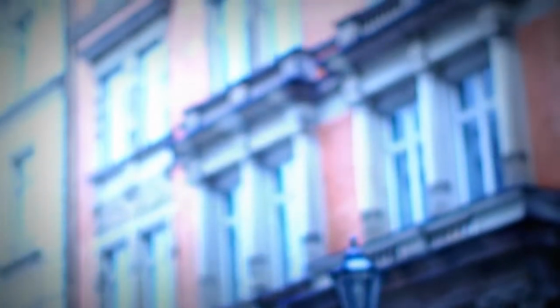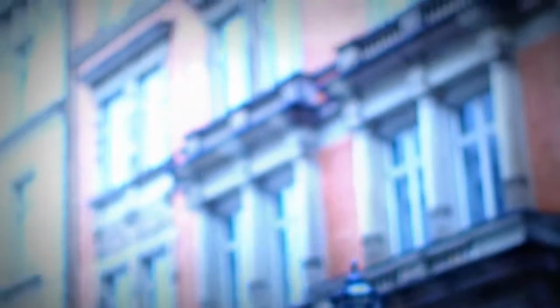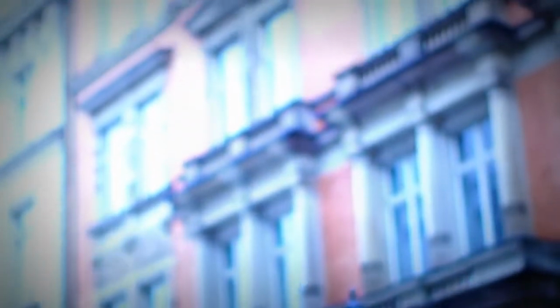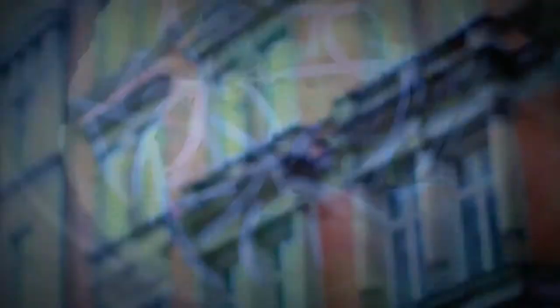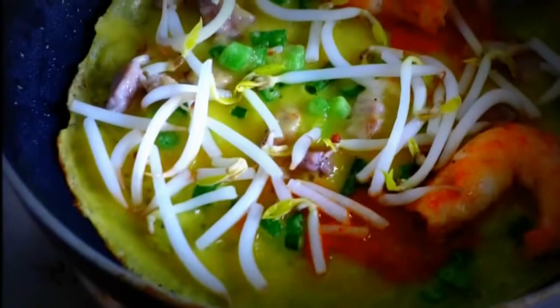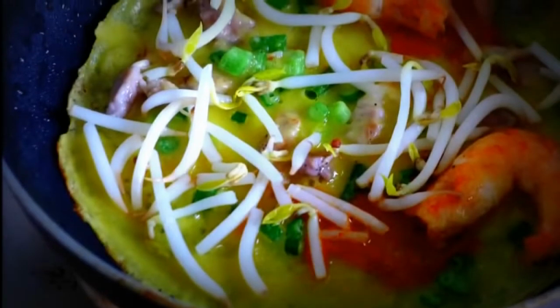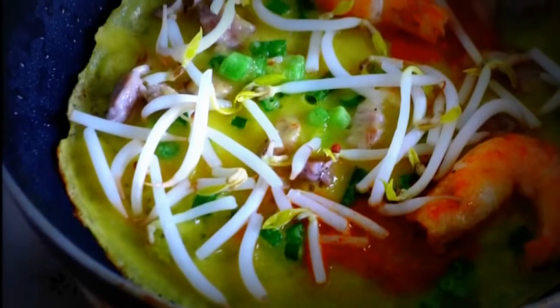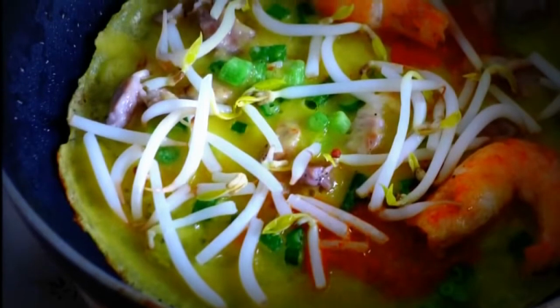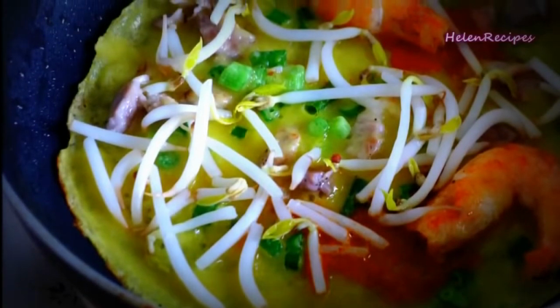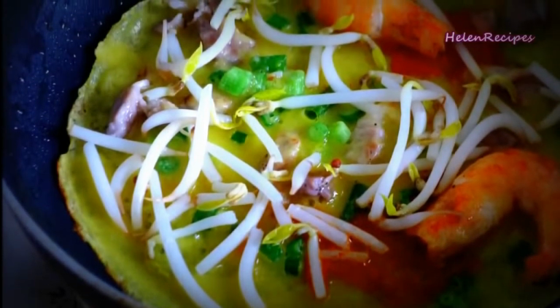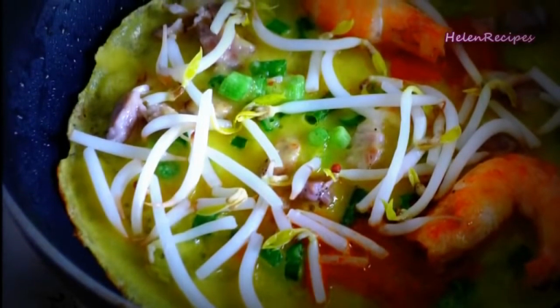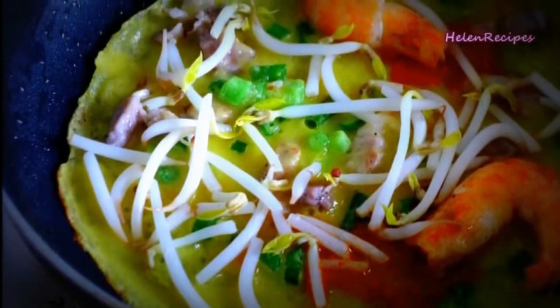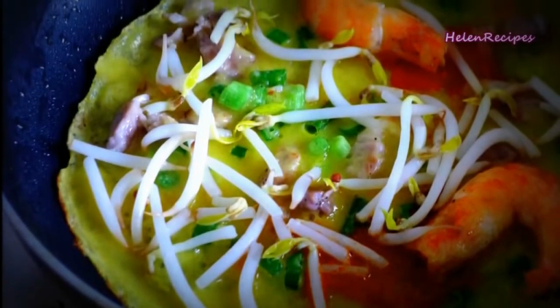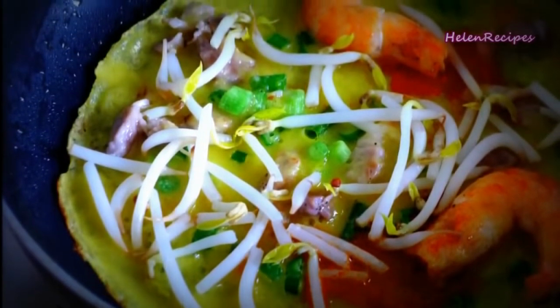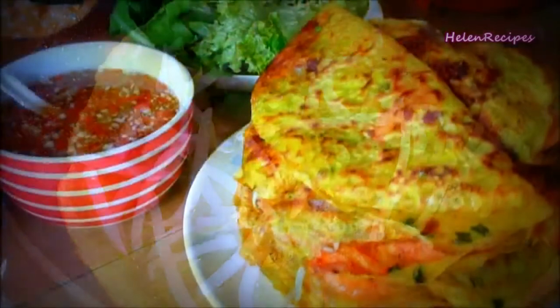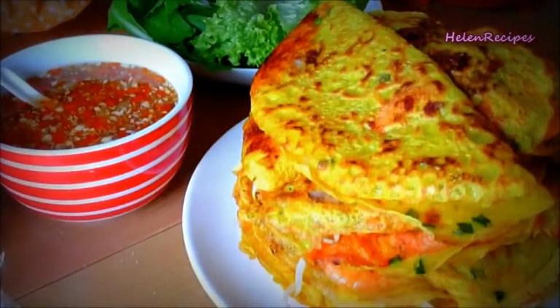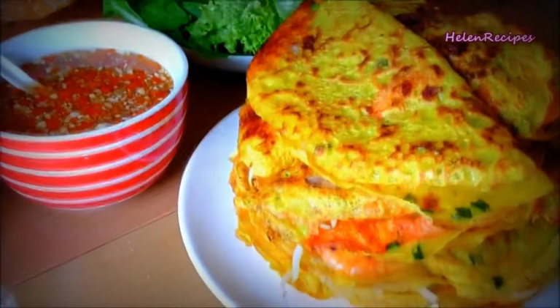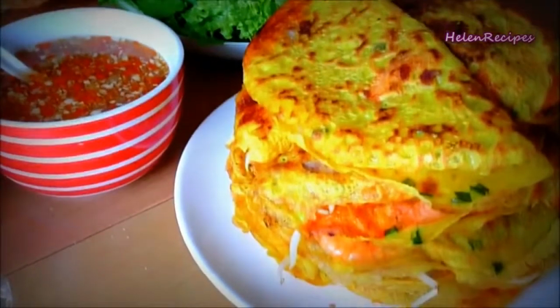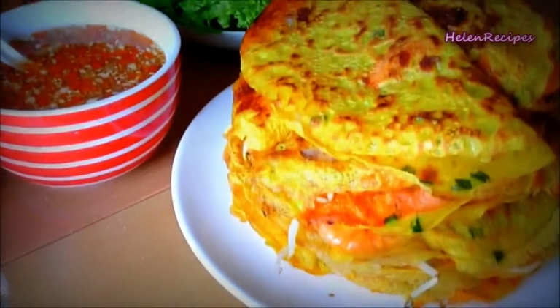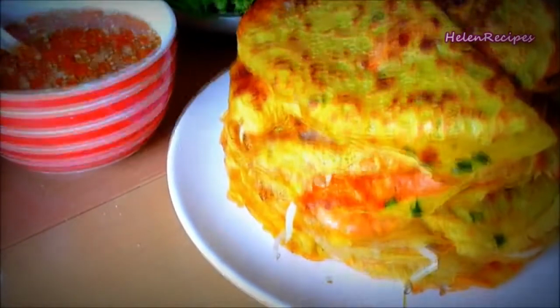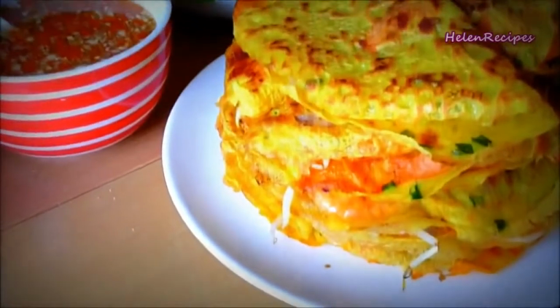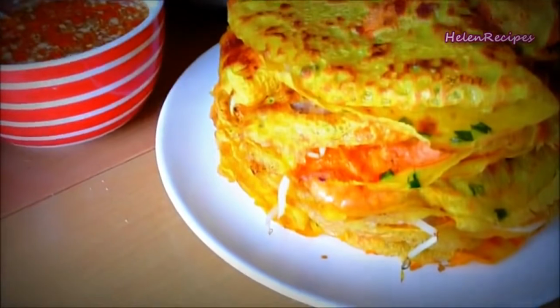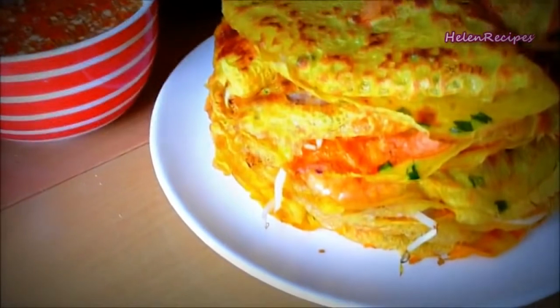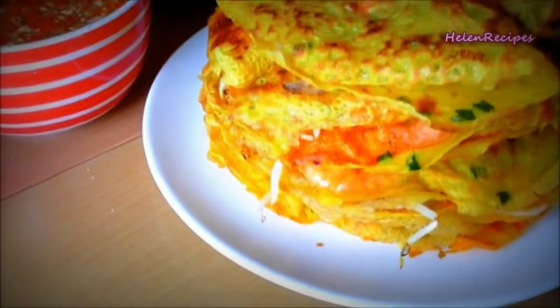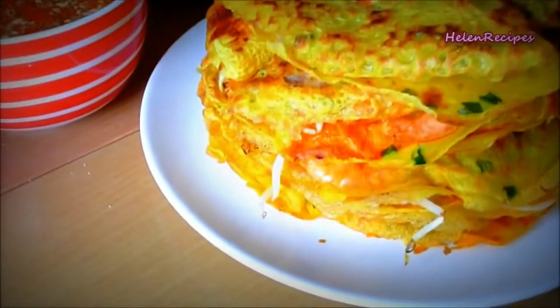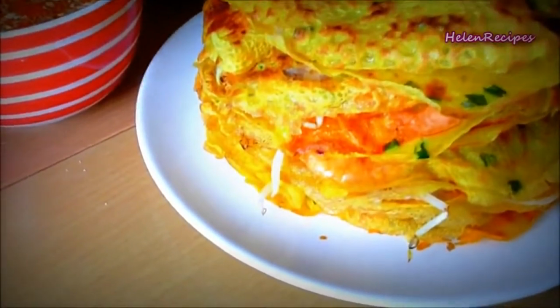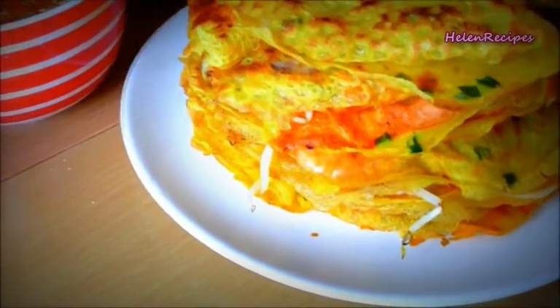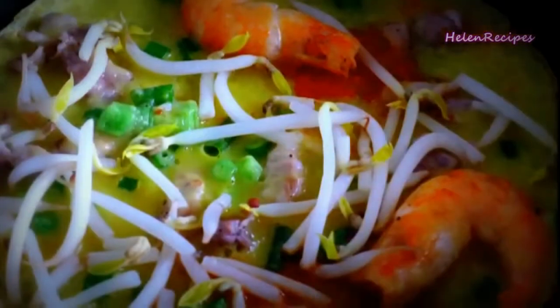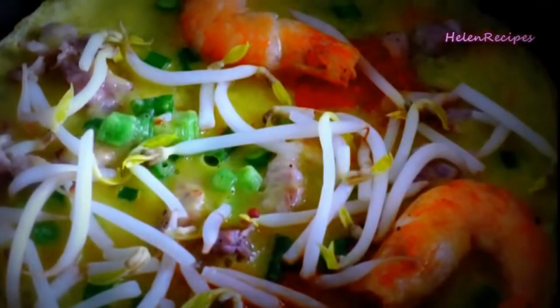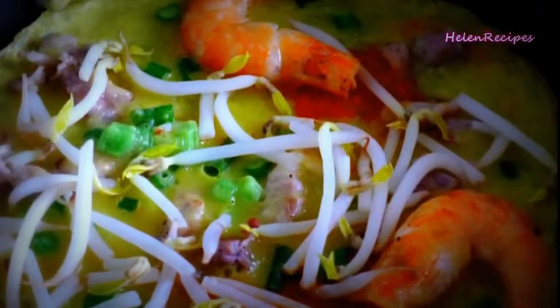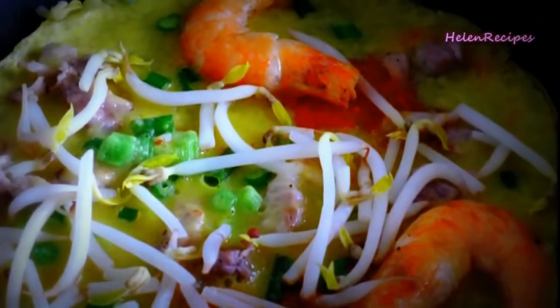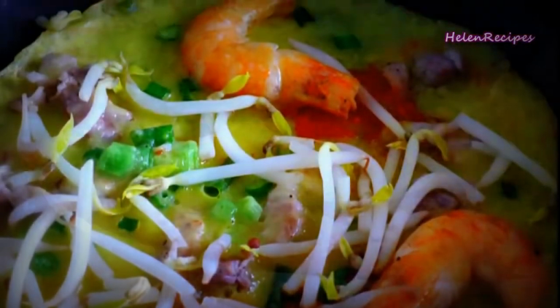This rainy weather just makes me crave some comfort food, like some fried crispy pancakes. So that's what I'm making today: Vietnamese crepe, or bánh xèo.